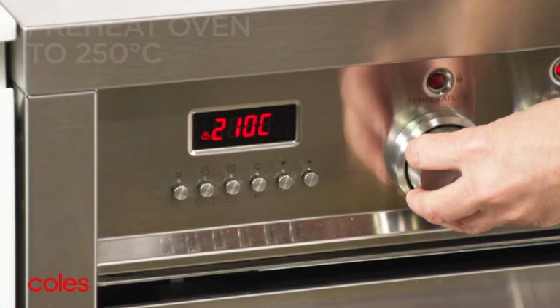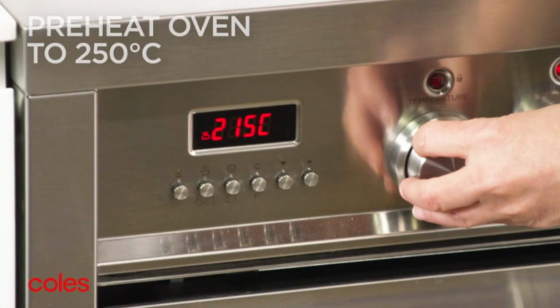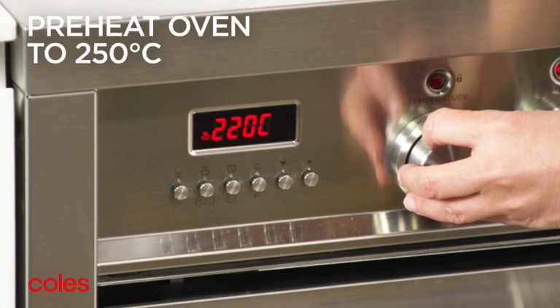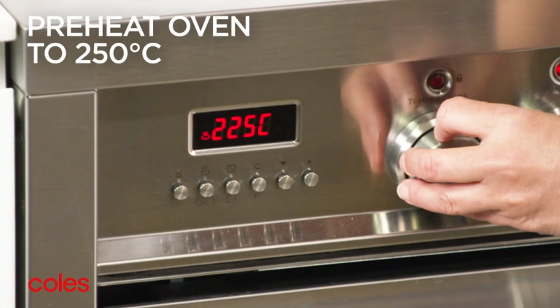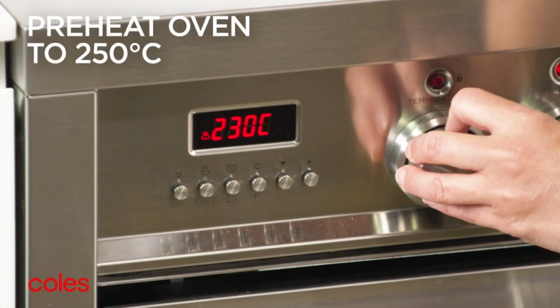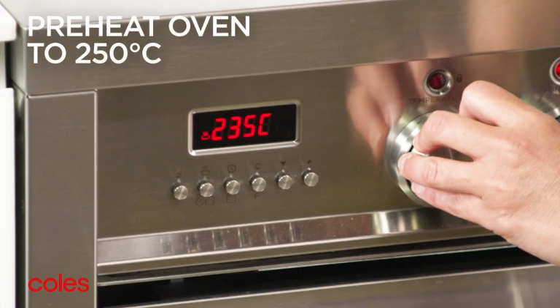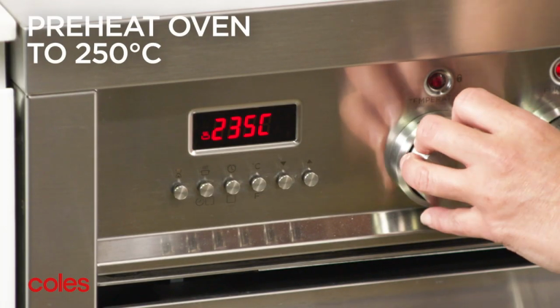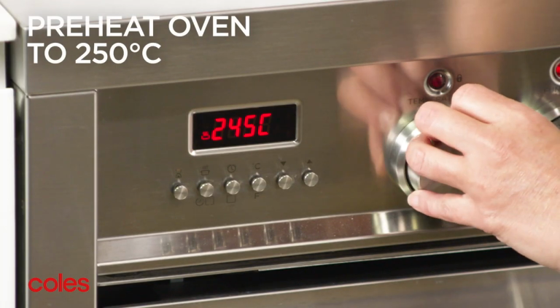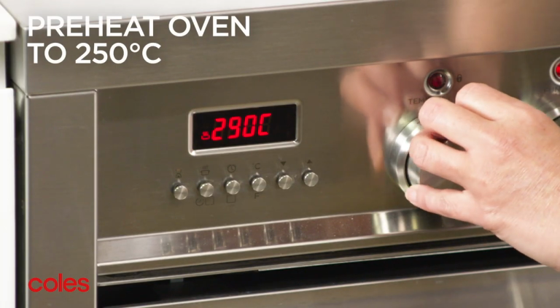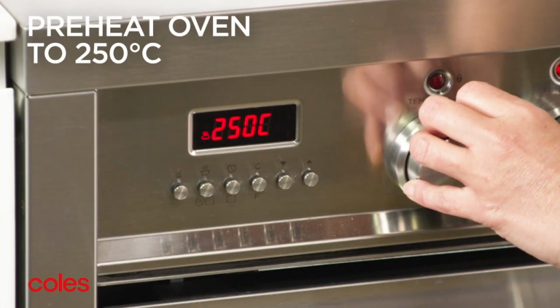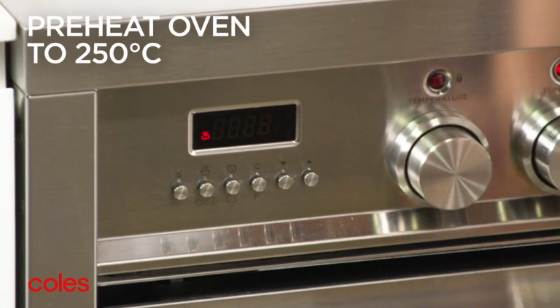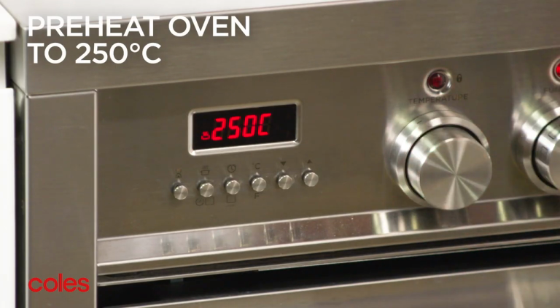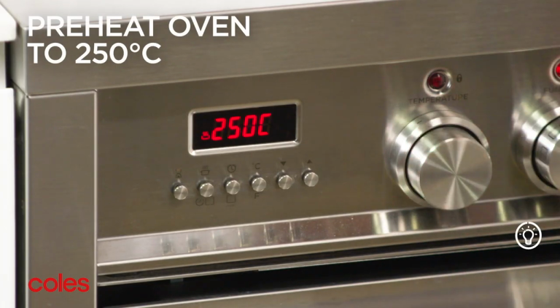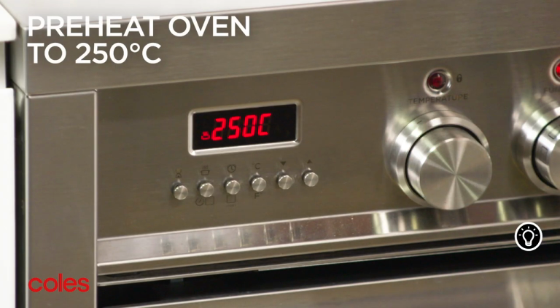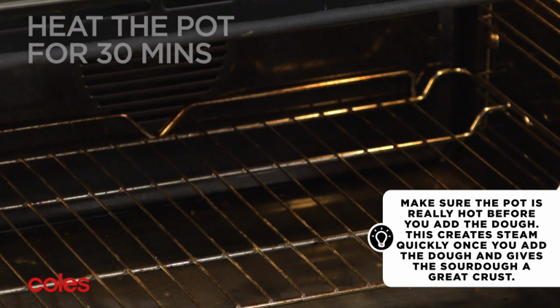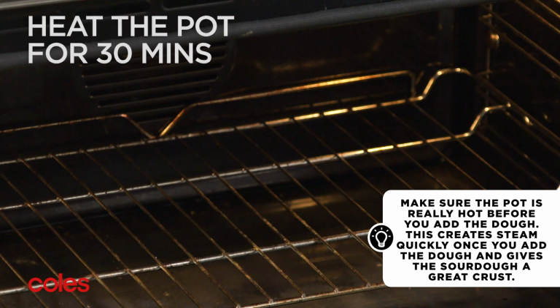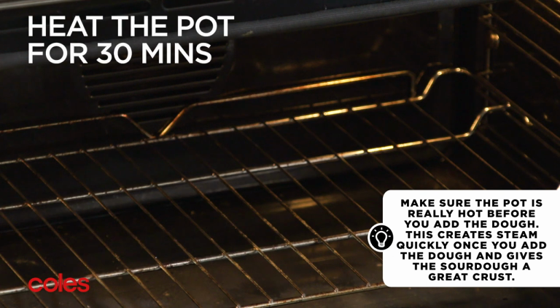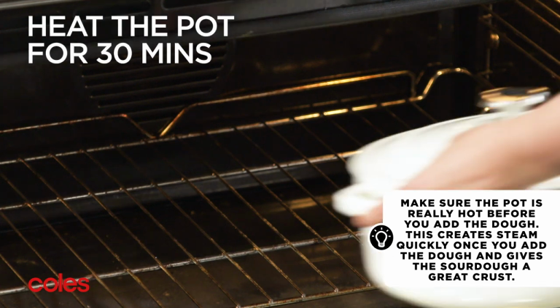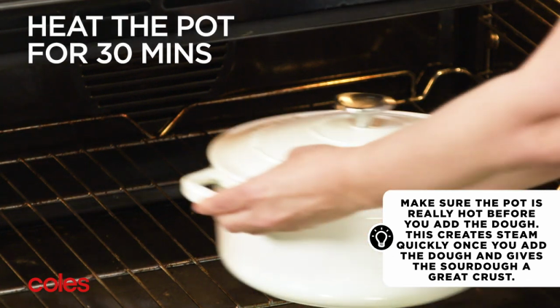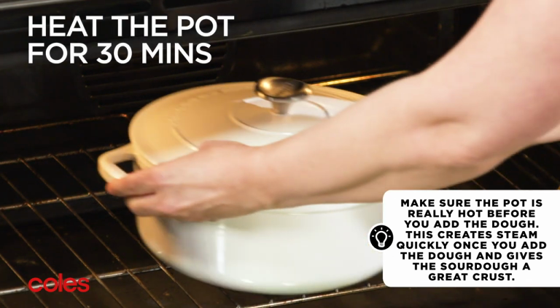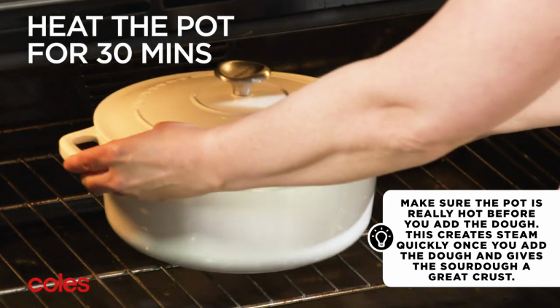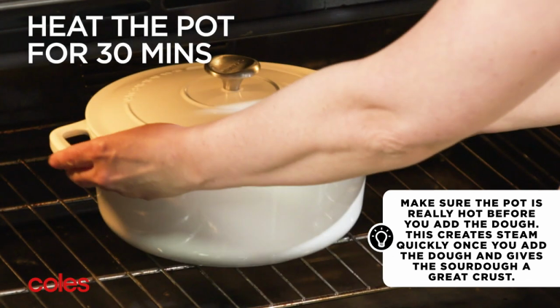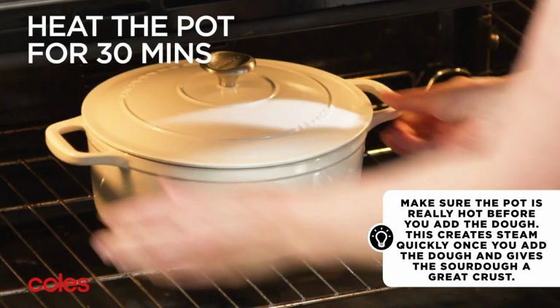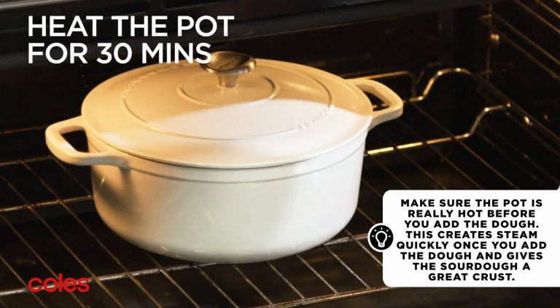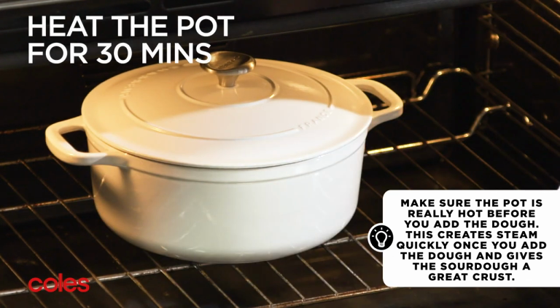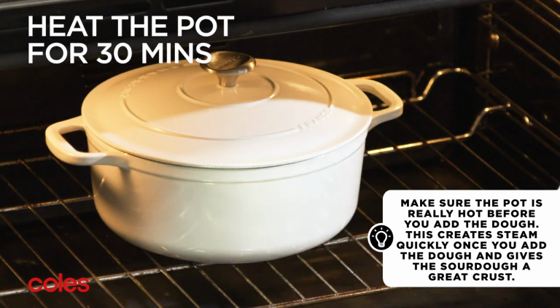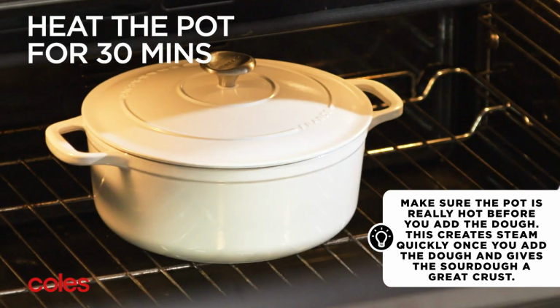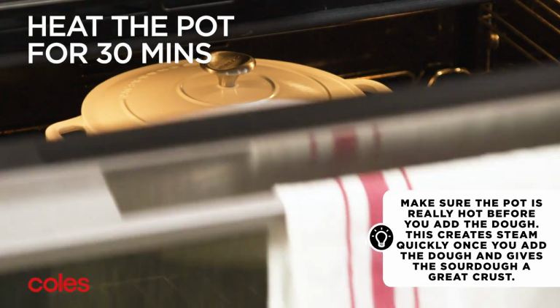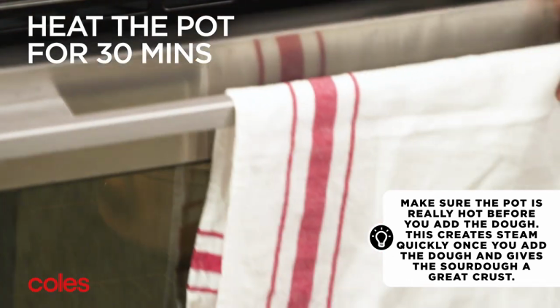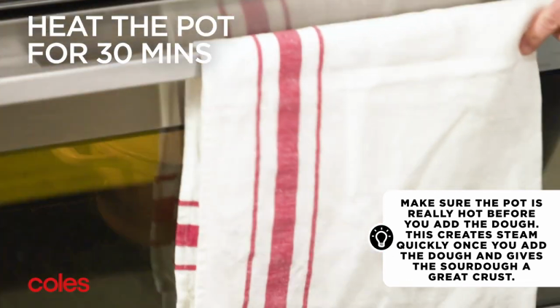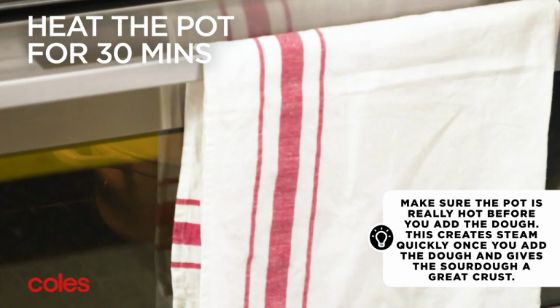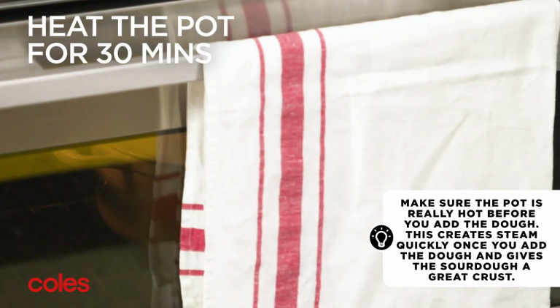Preheat the oven to 250 degrees Celsius. Place a large heavy base casserole pot with the lid on in the oven and heat it for 30 minutes.